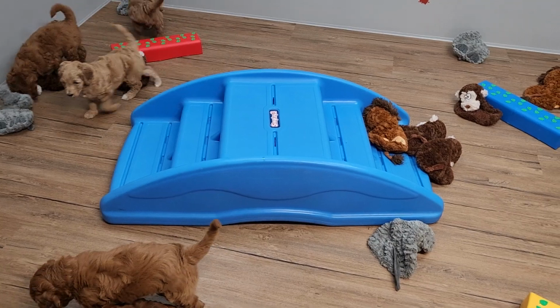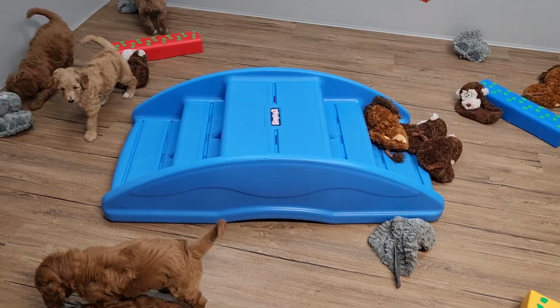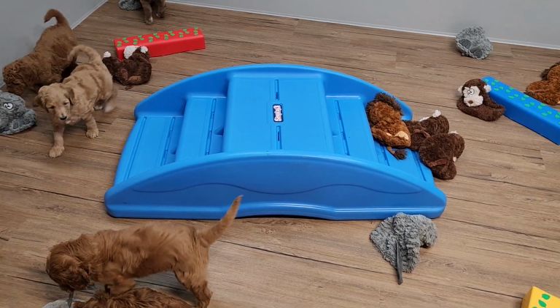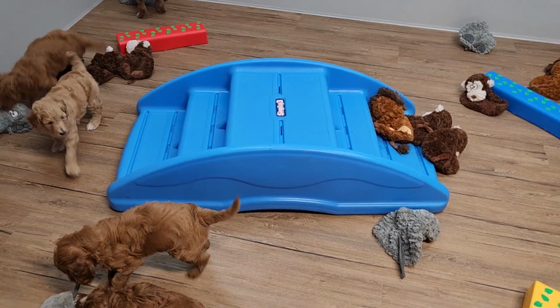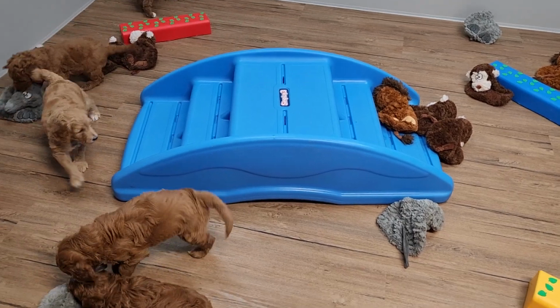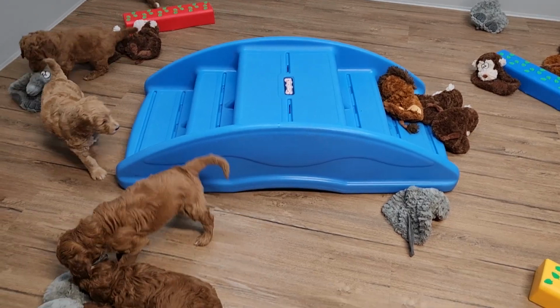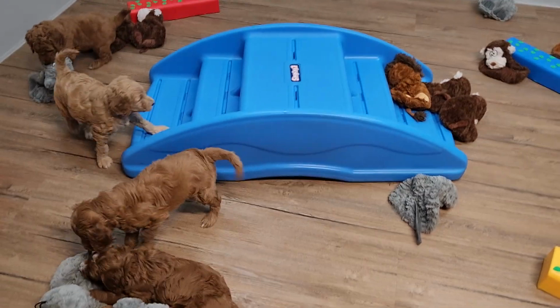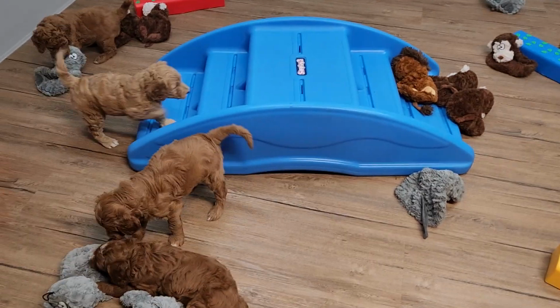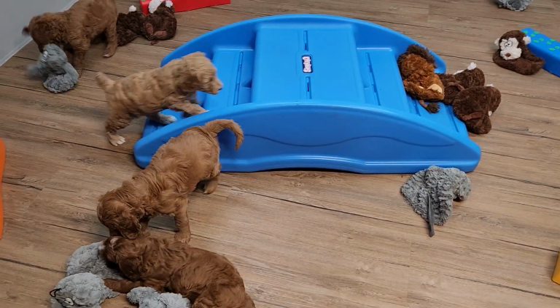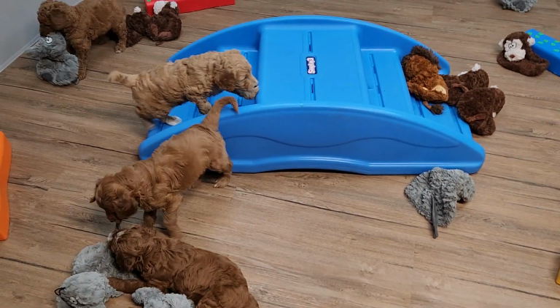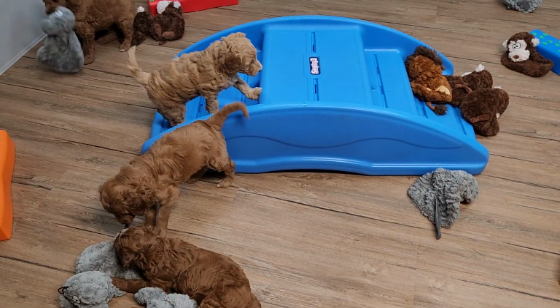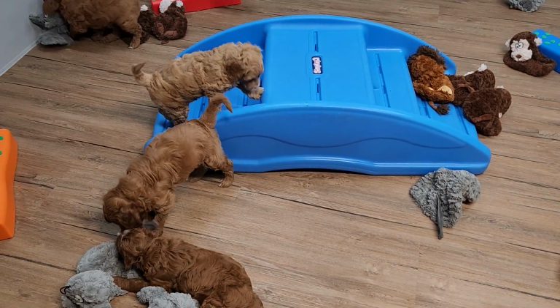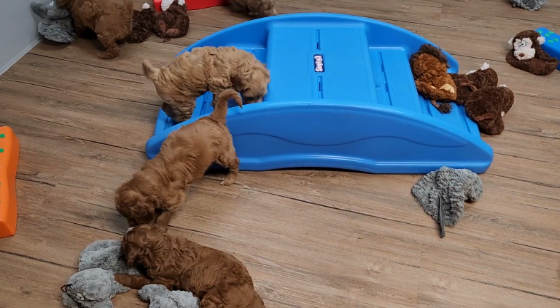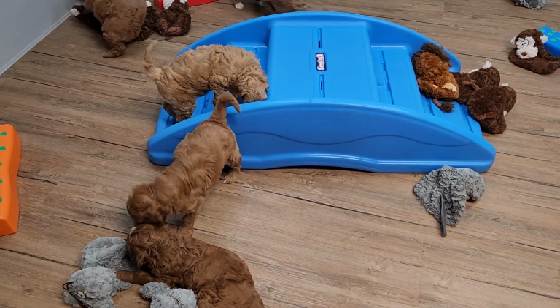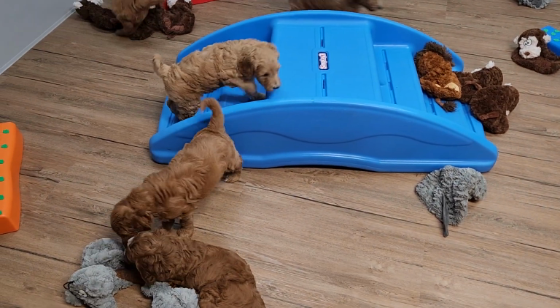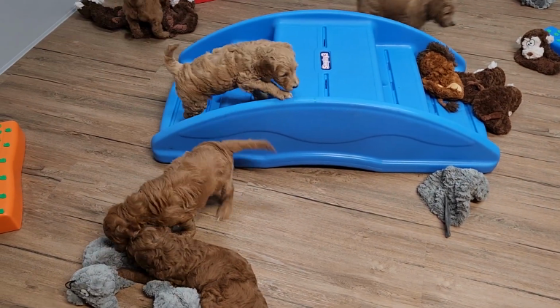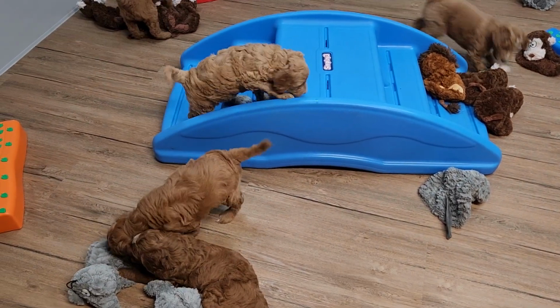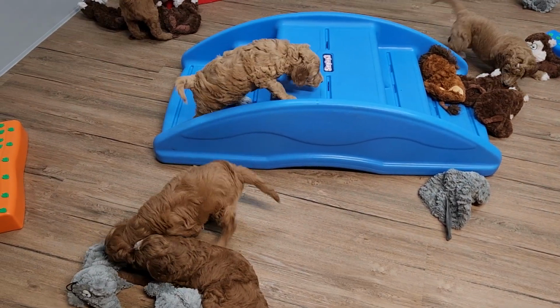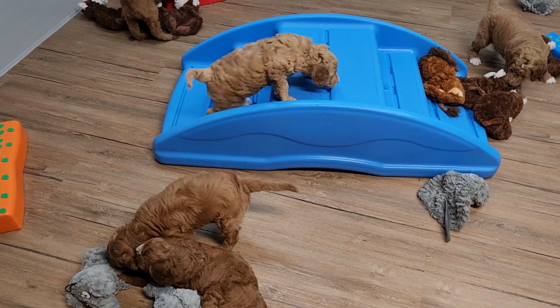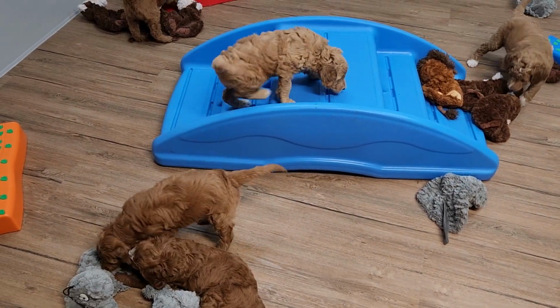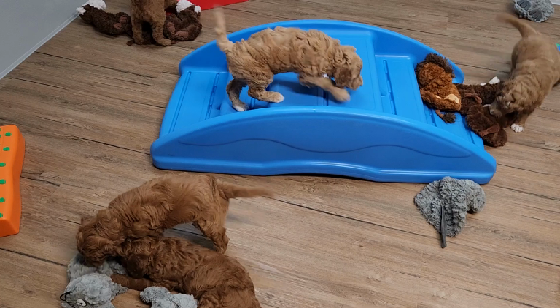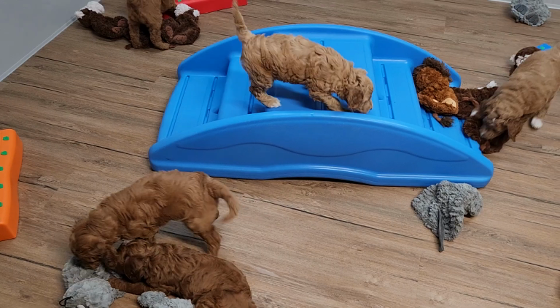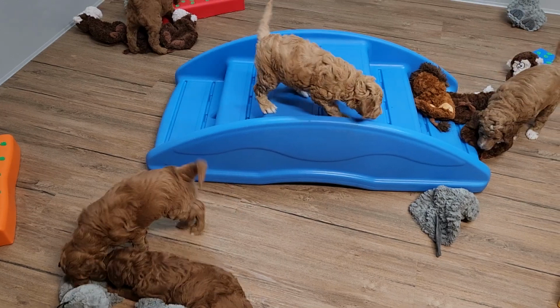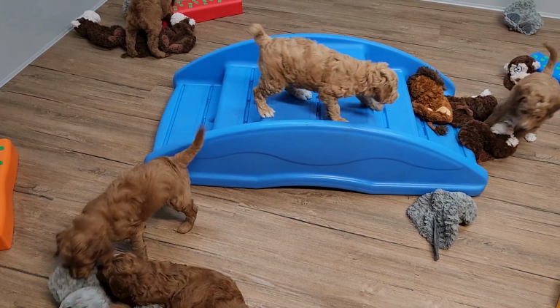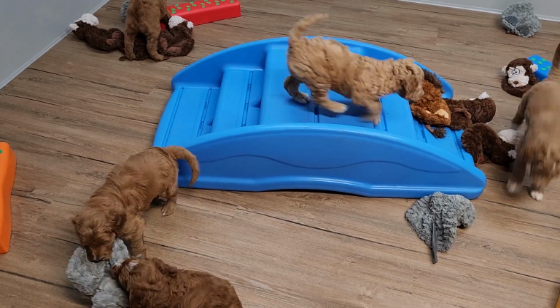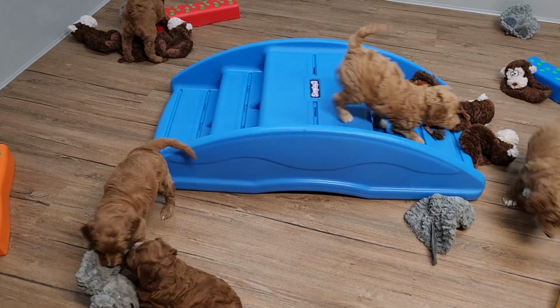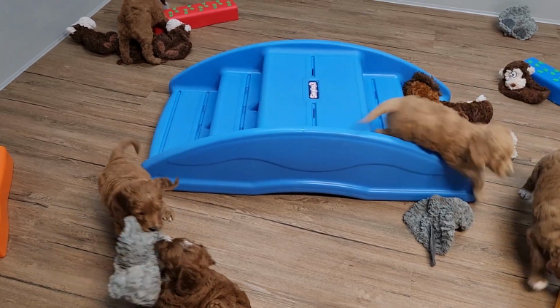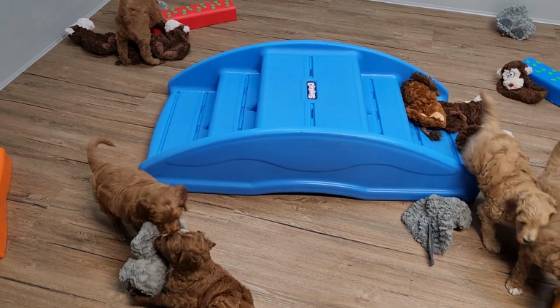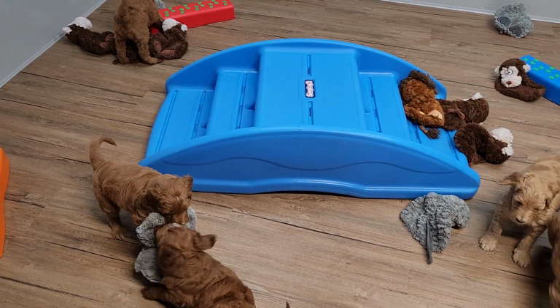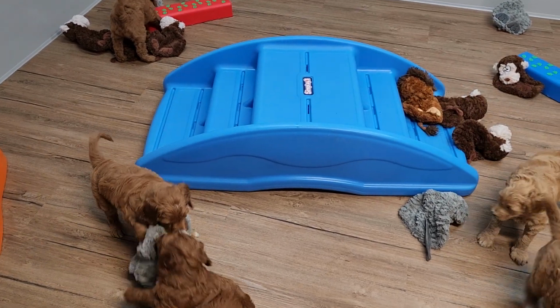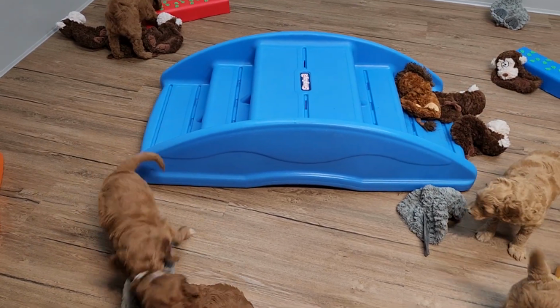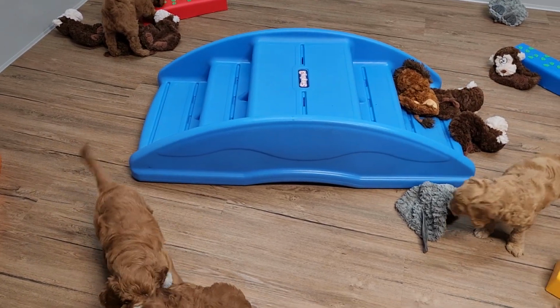Everybody's doing fabulous — just beautiful coats.